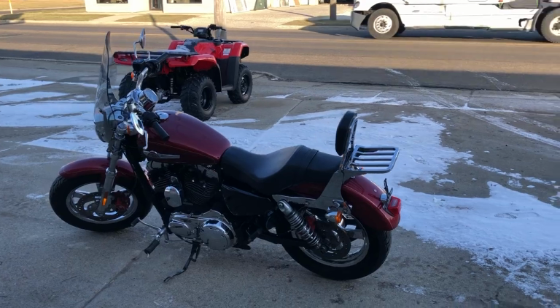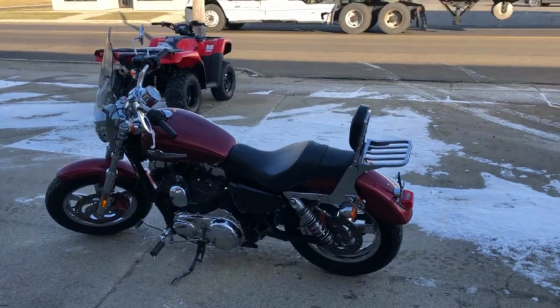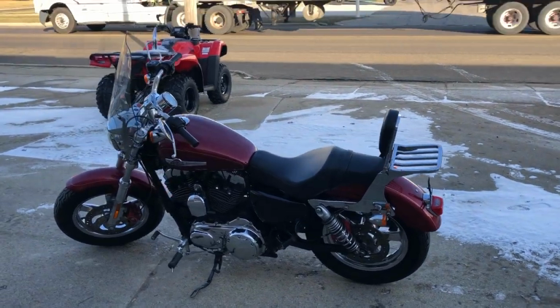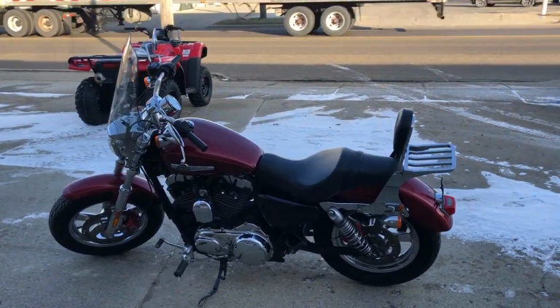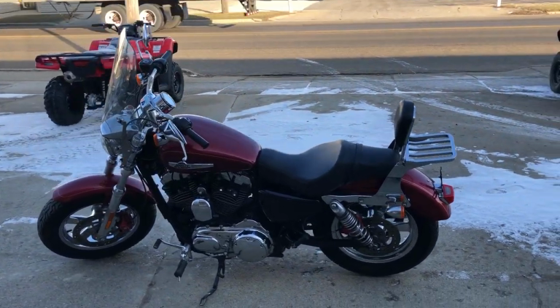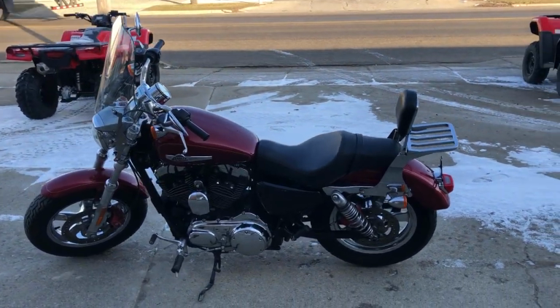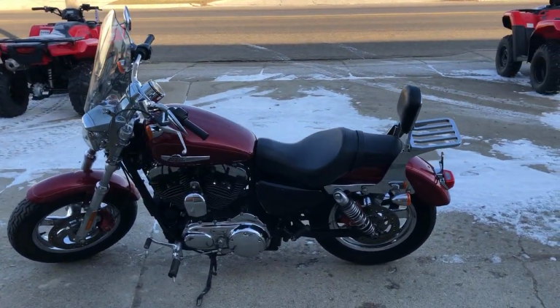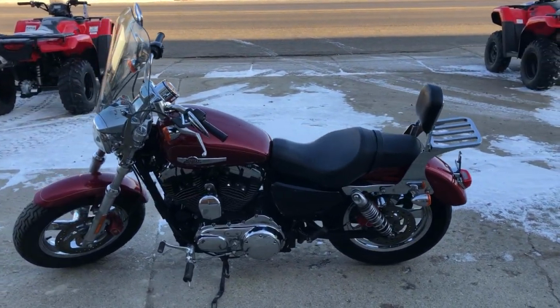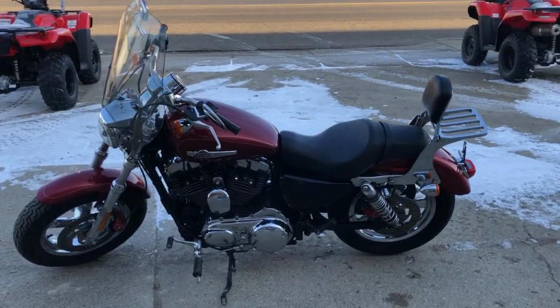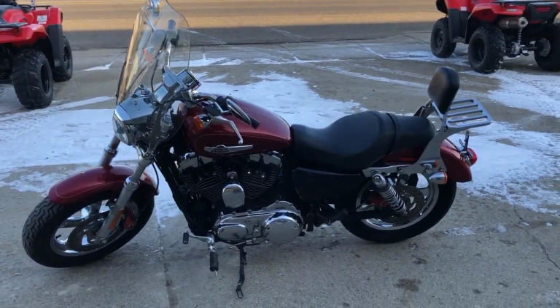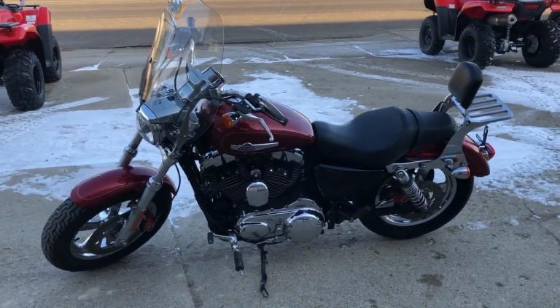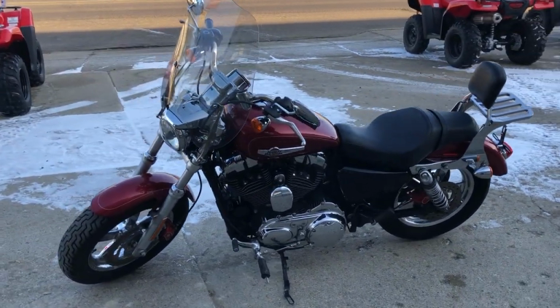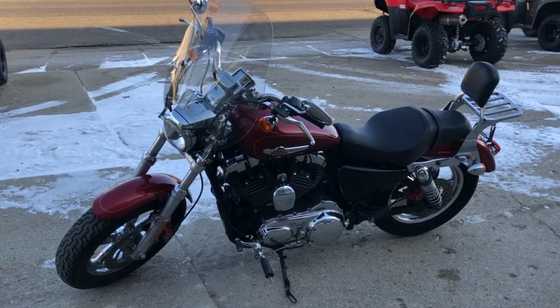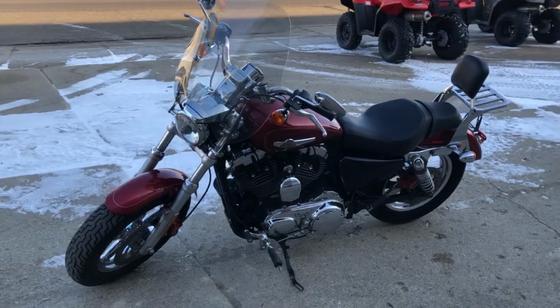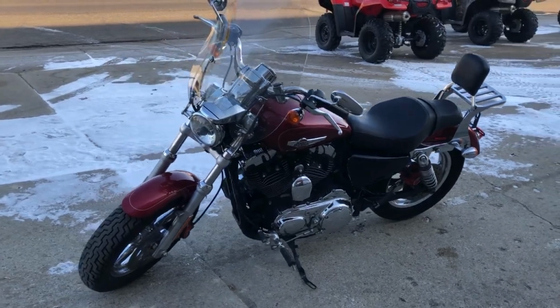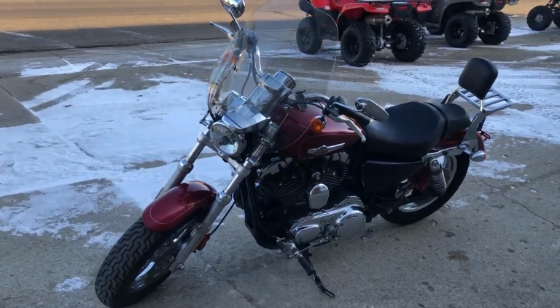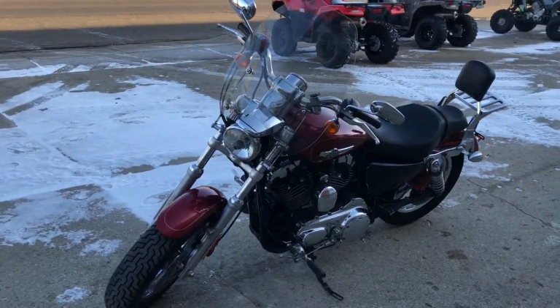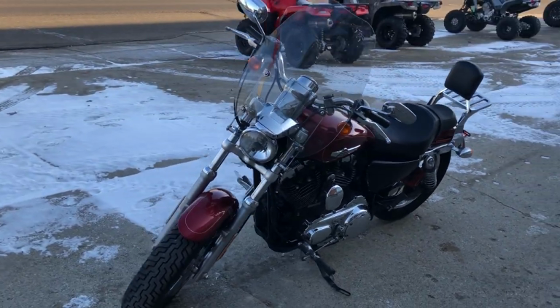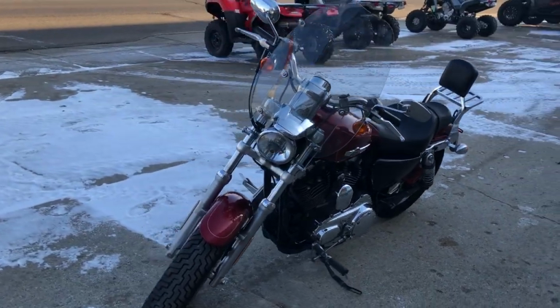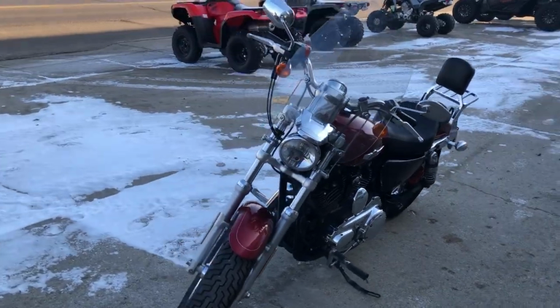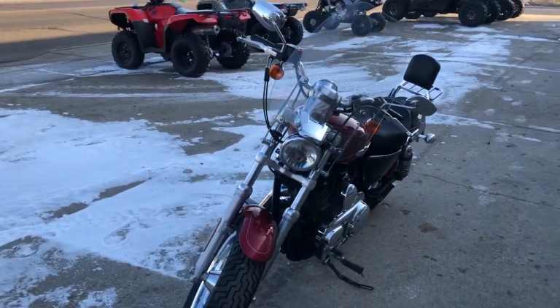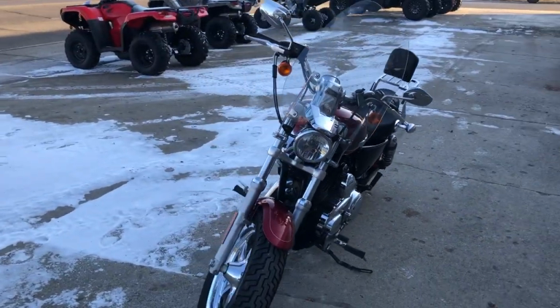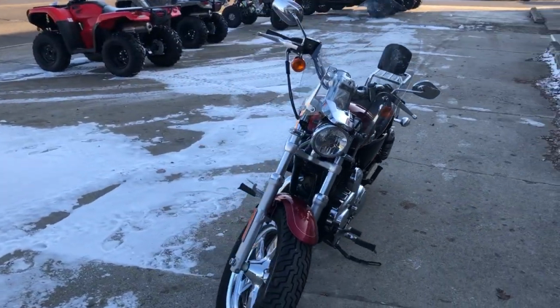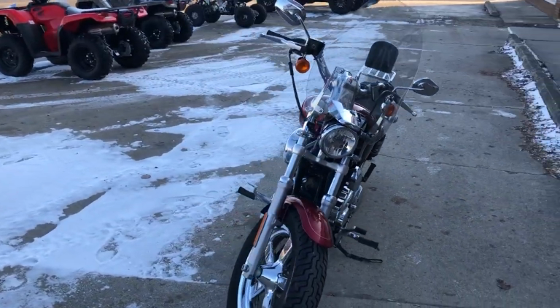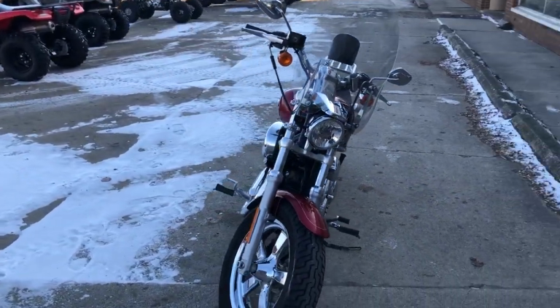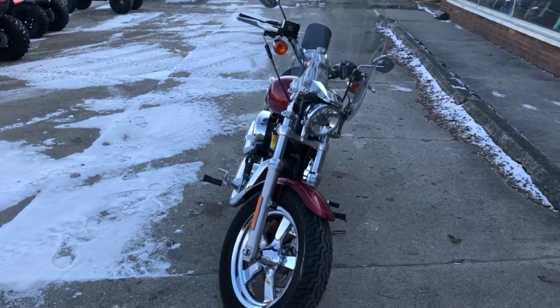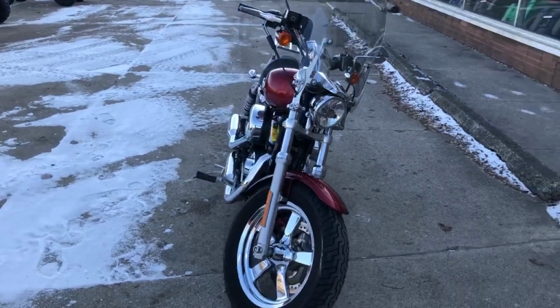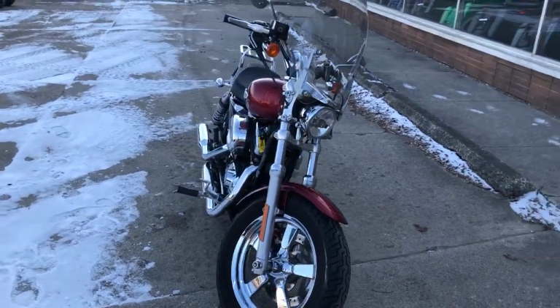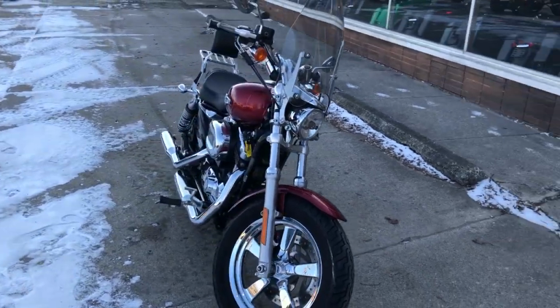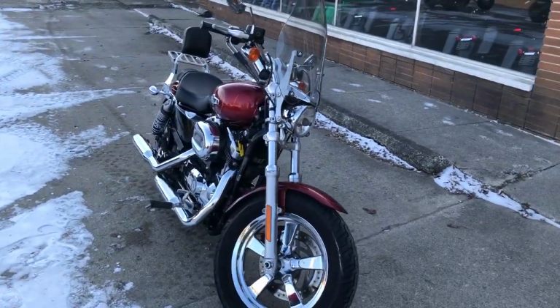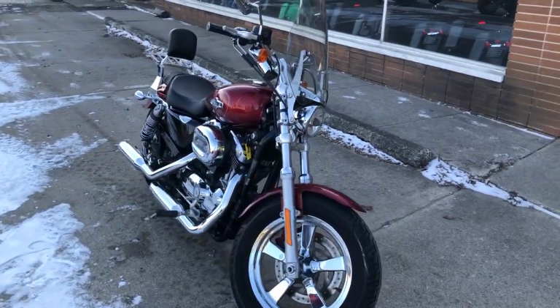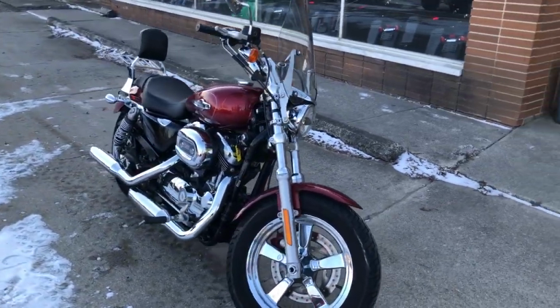Don't let the mileage scare you — this is one sharp Sporty. Runs strong, everything works, needs nothing. Just had service at the dealership, inspected, all fluids have been changed, and it's ready to ride. It's a great bike for the money.